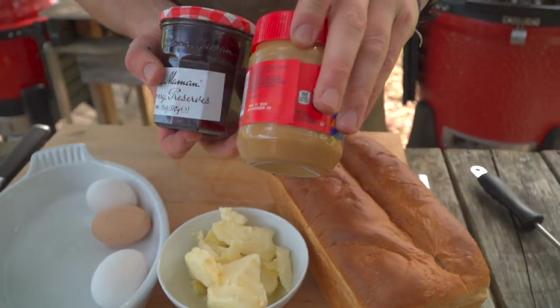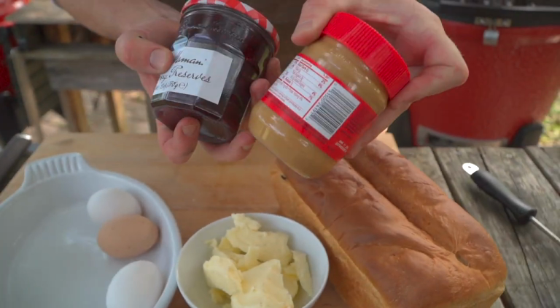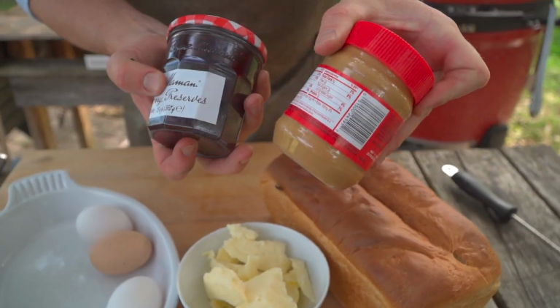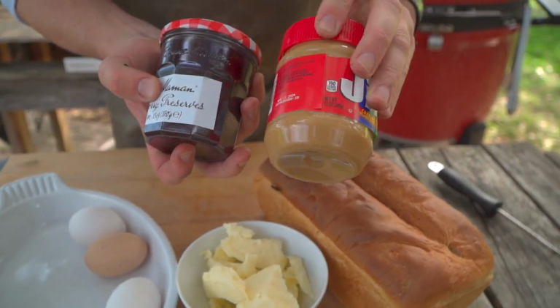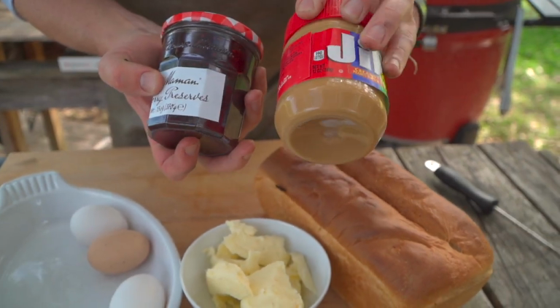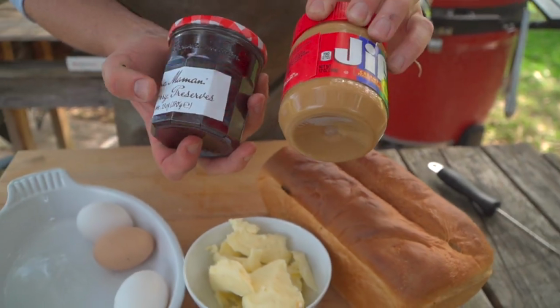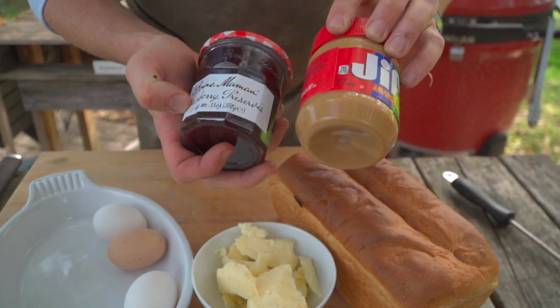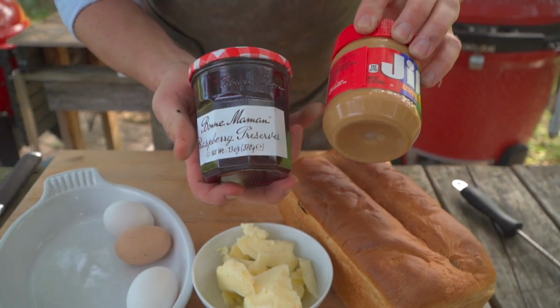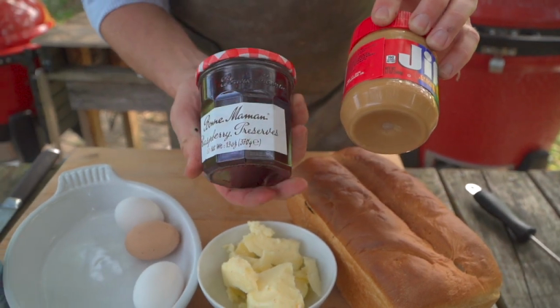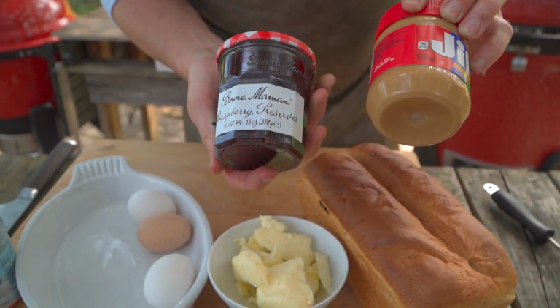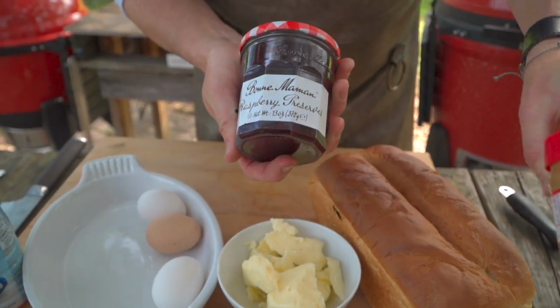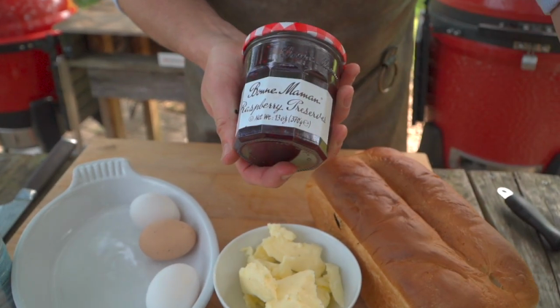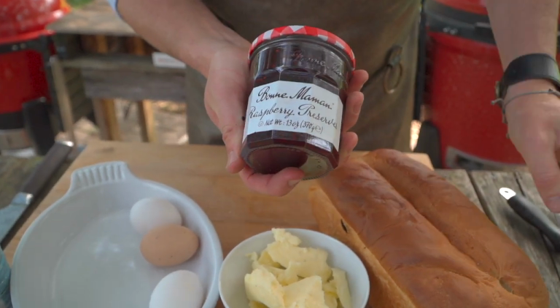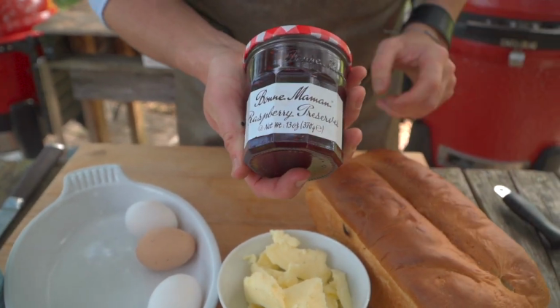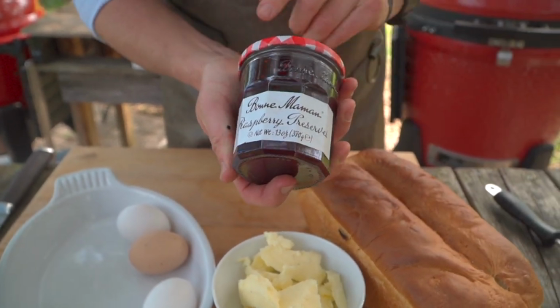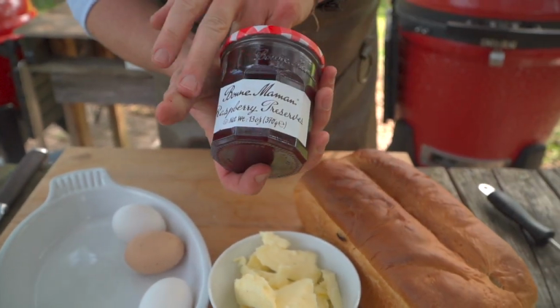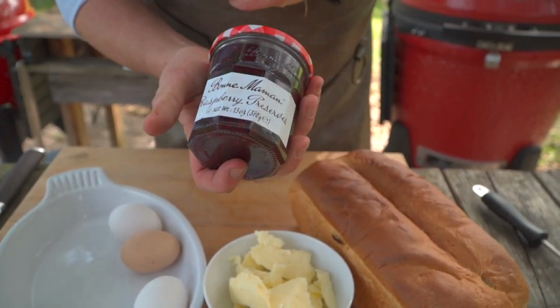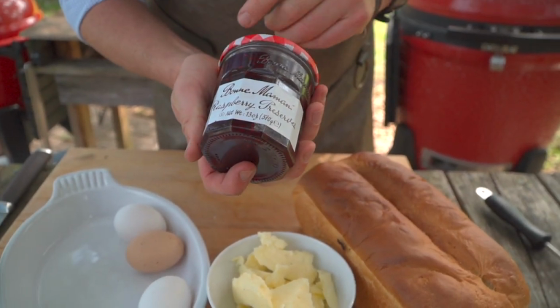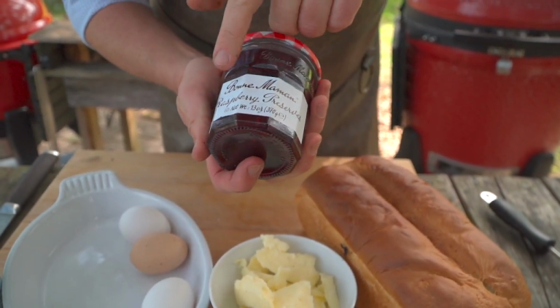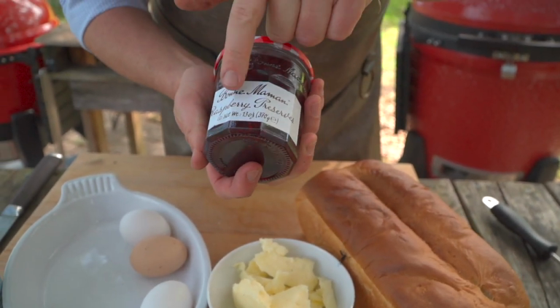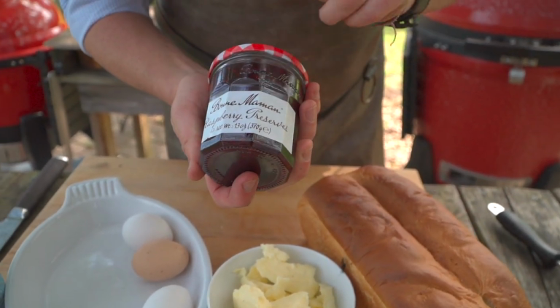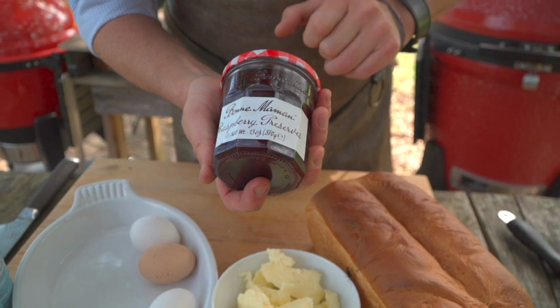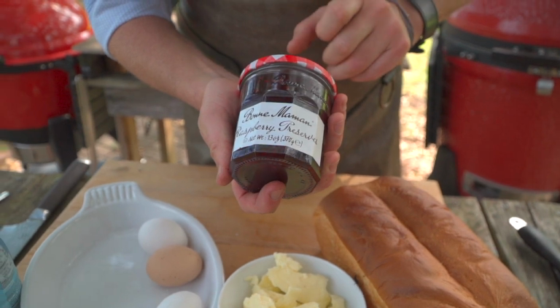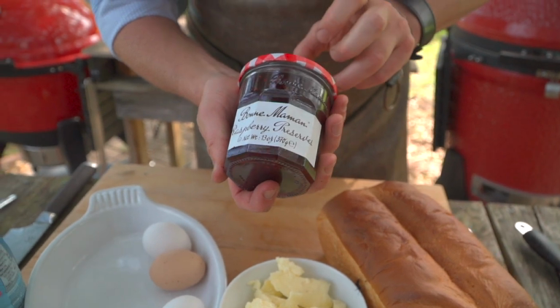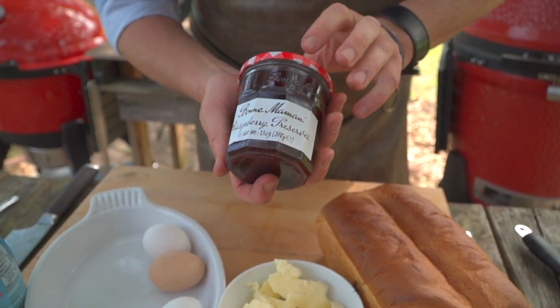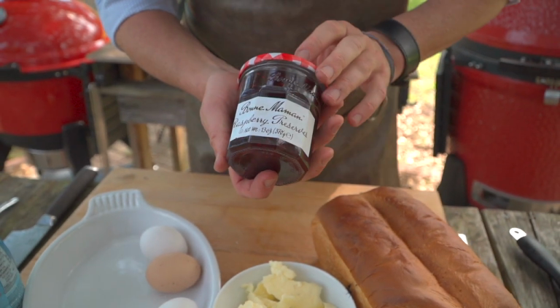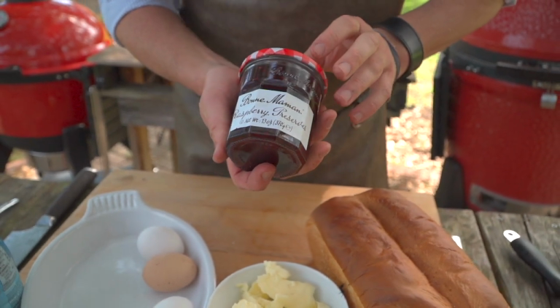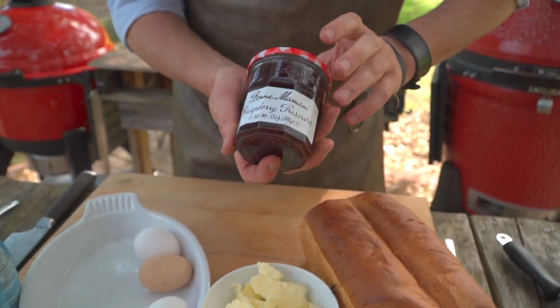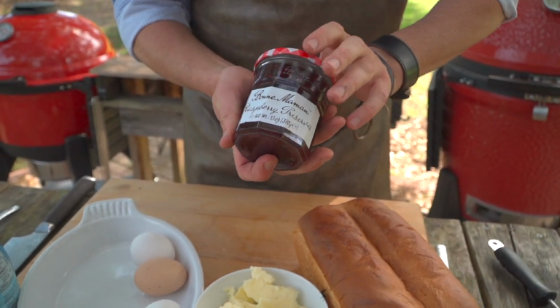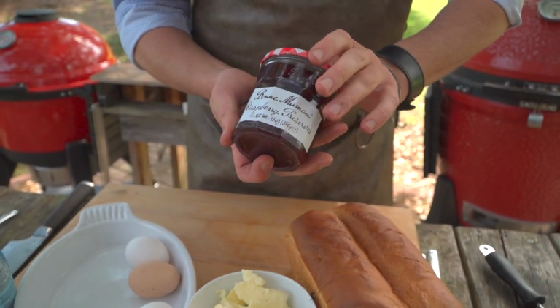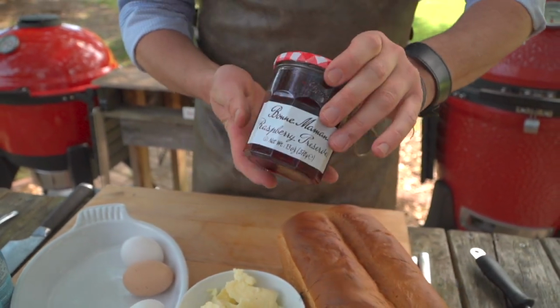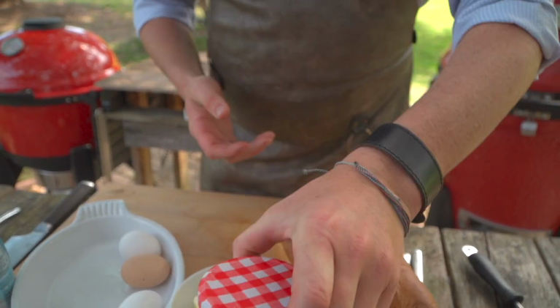Instead of going with straight Smucker's jam, we've chosen a little raspberry preserve today — just a slight elevation there.